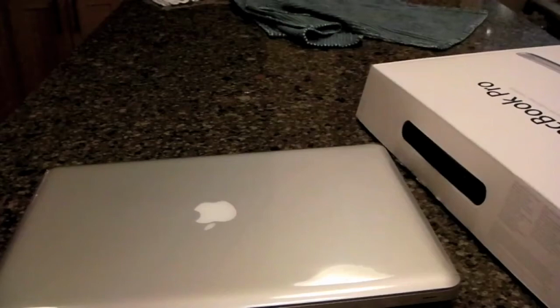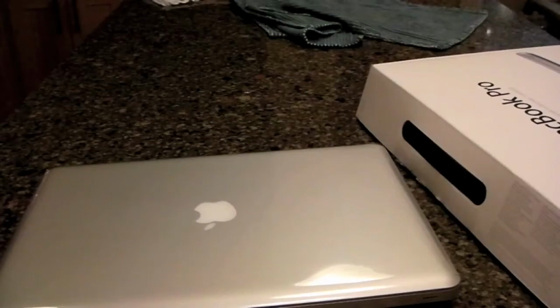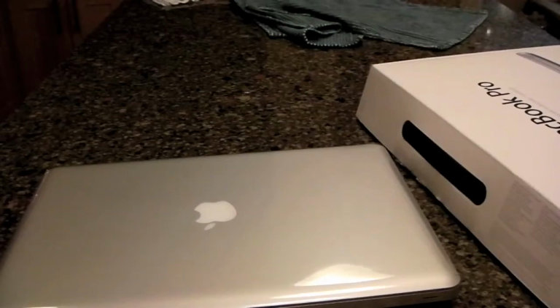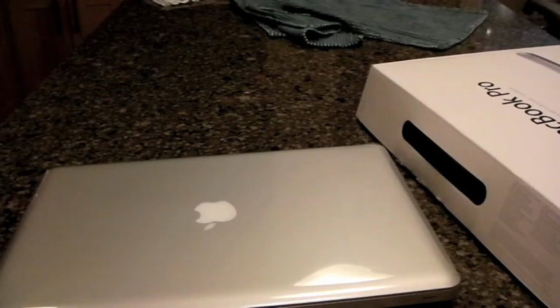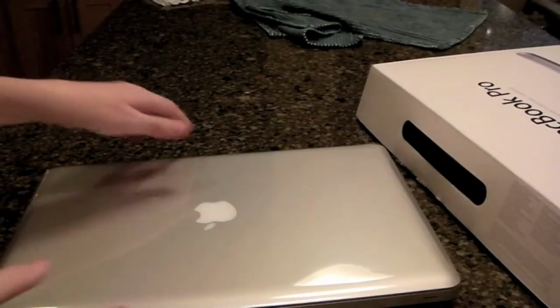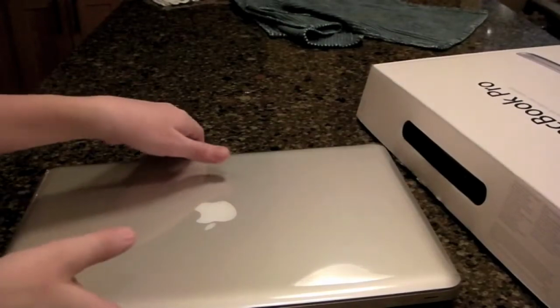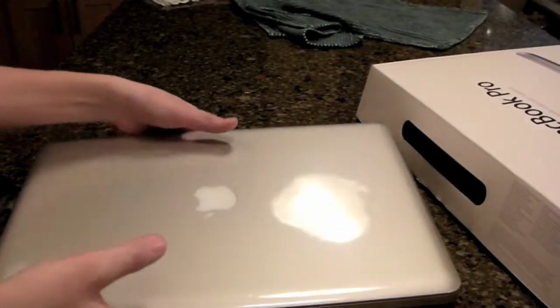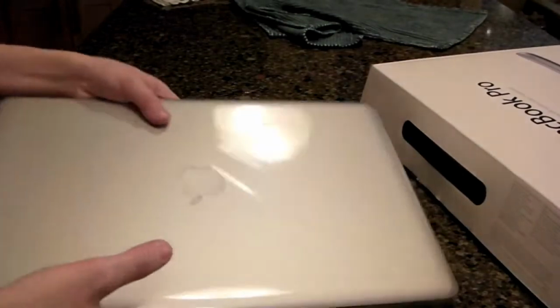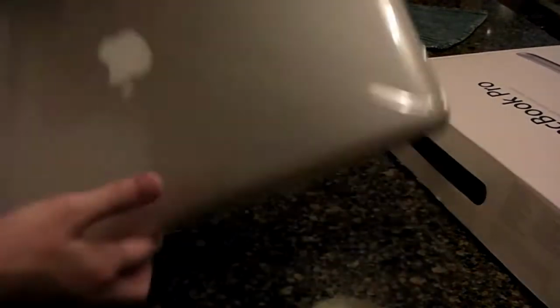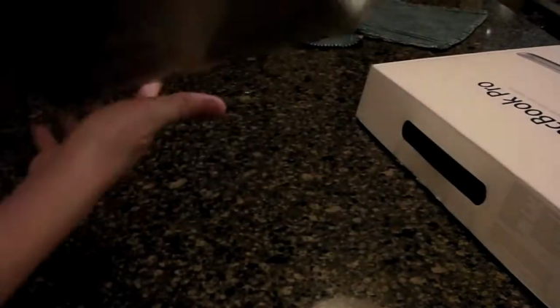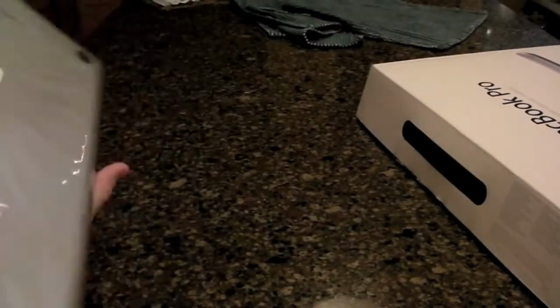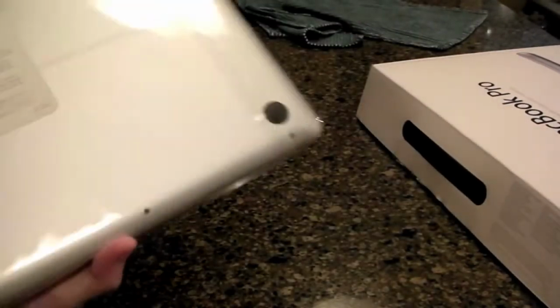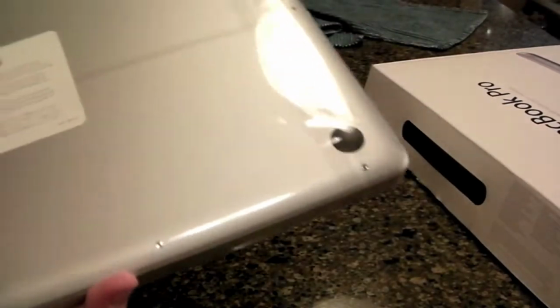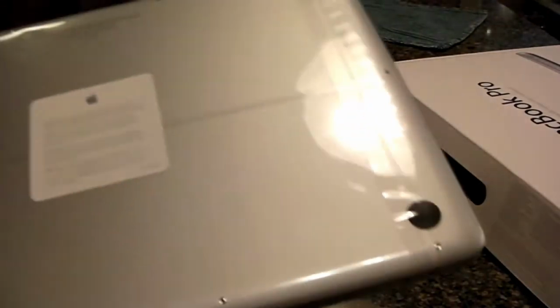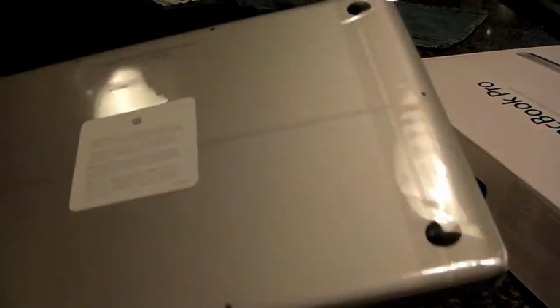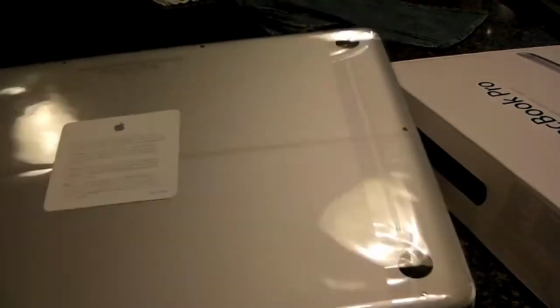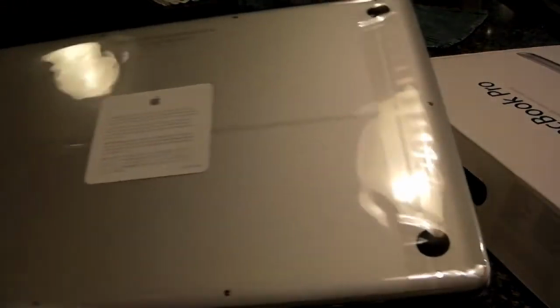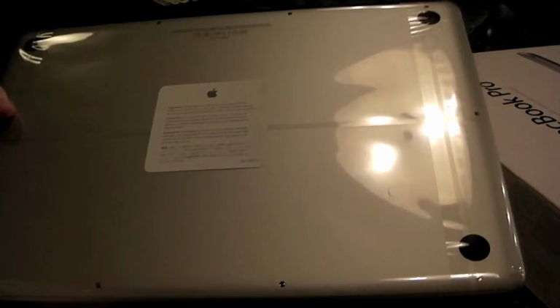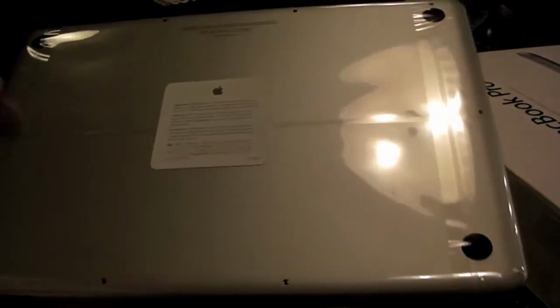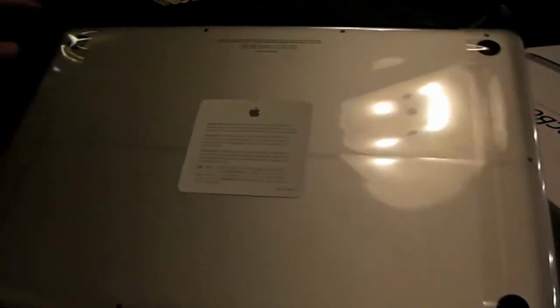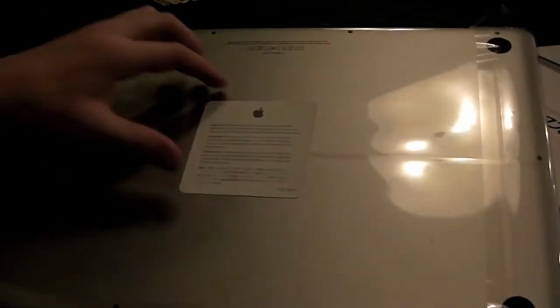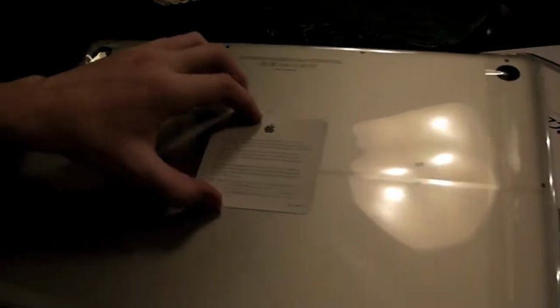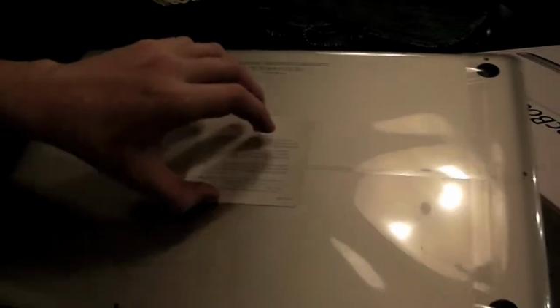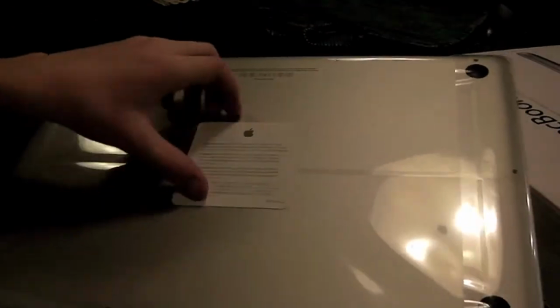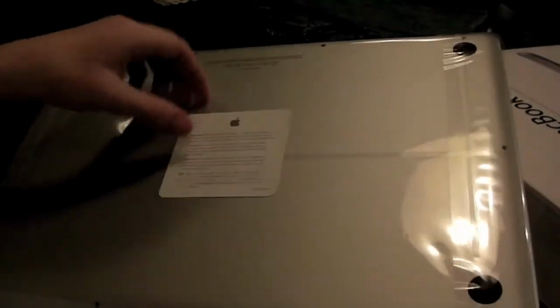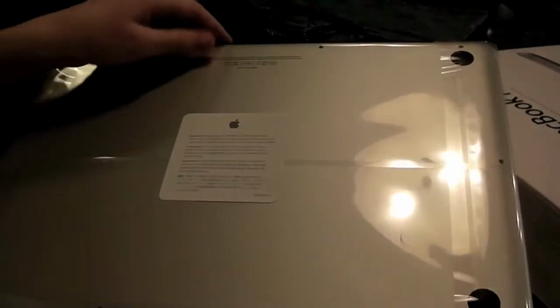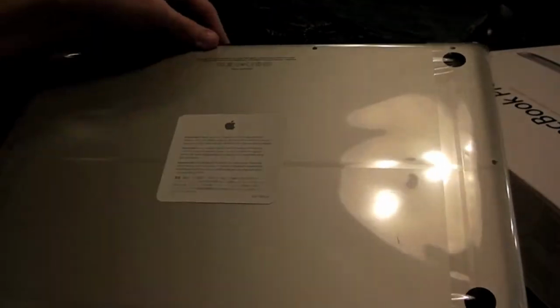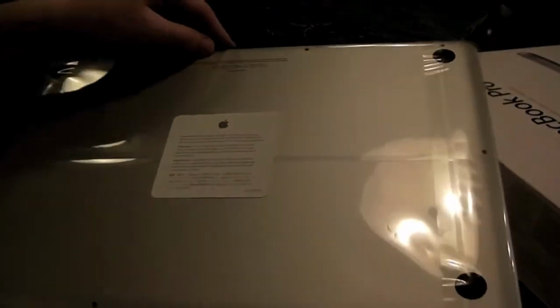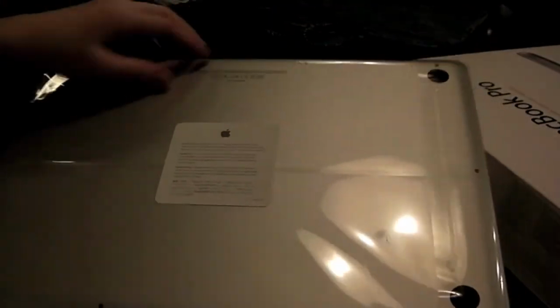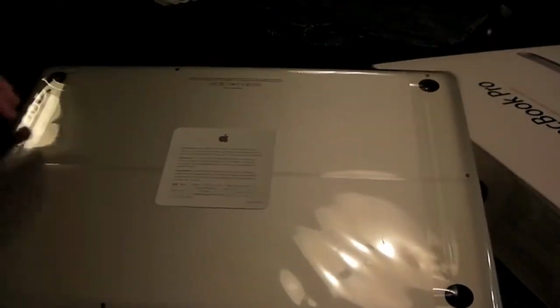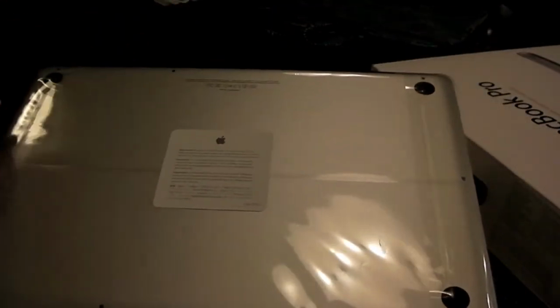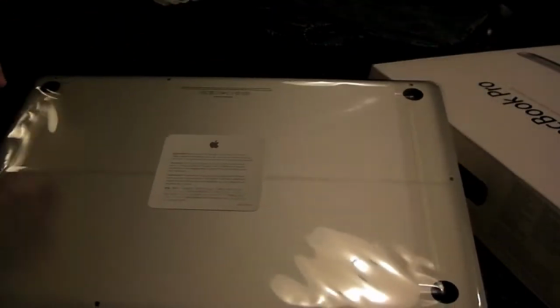Let's just unpeel this right here. It's nice and heavy. Where is the unpeel? Oh, right here.